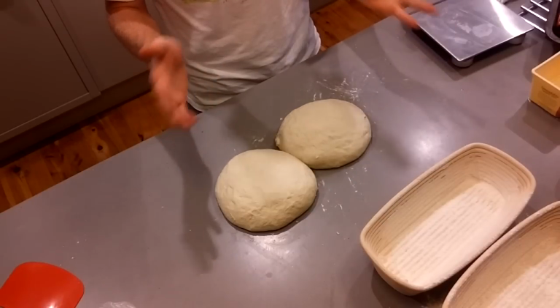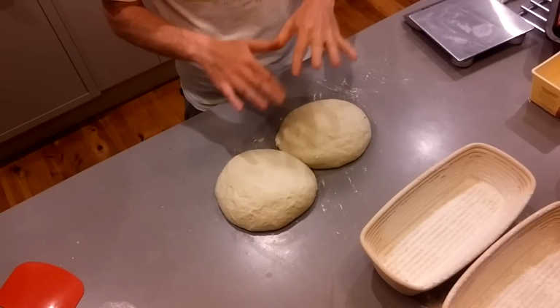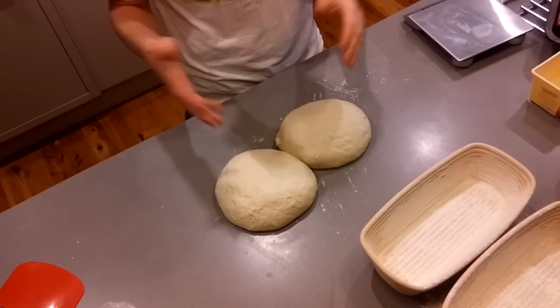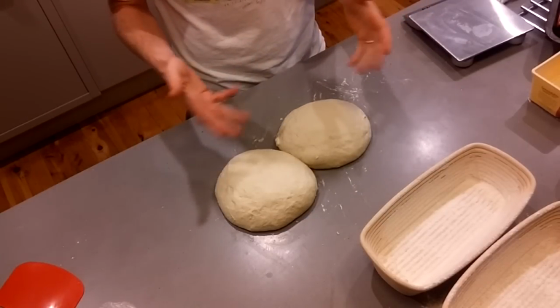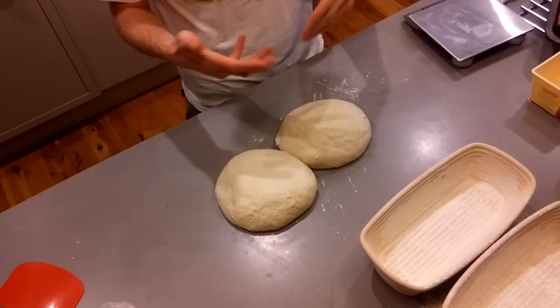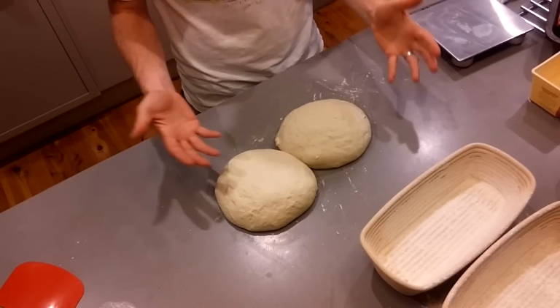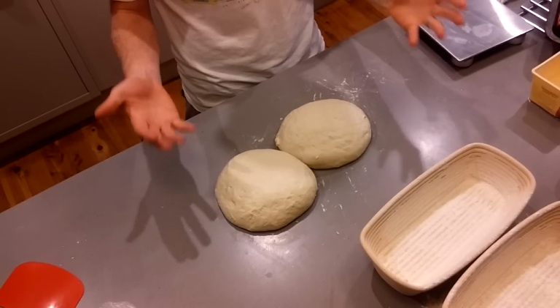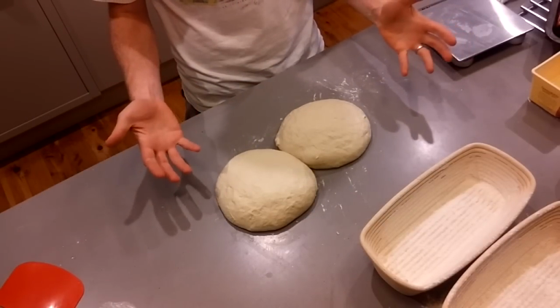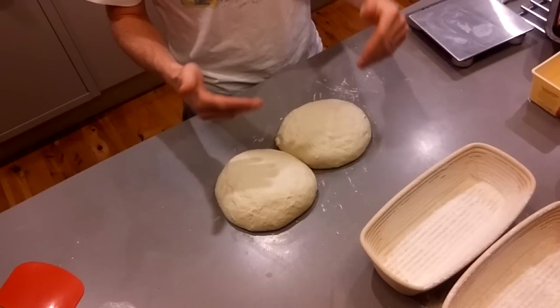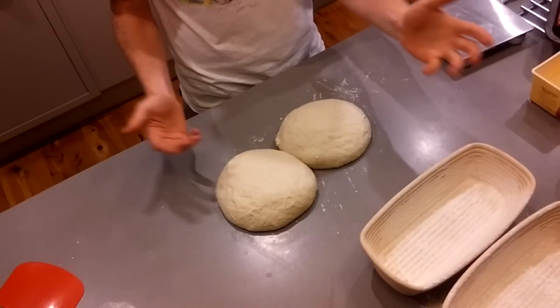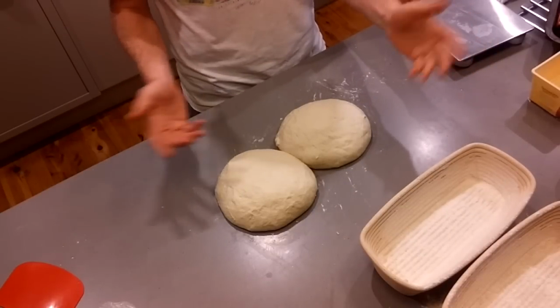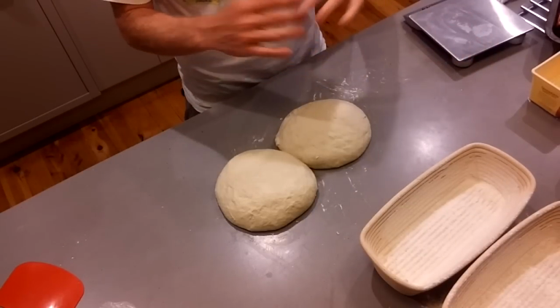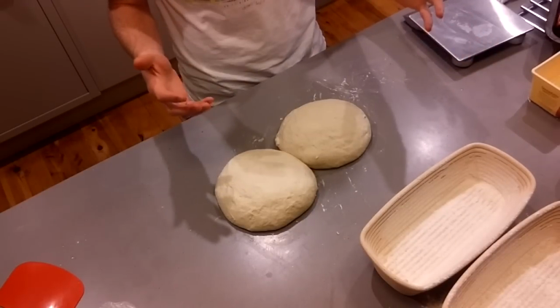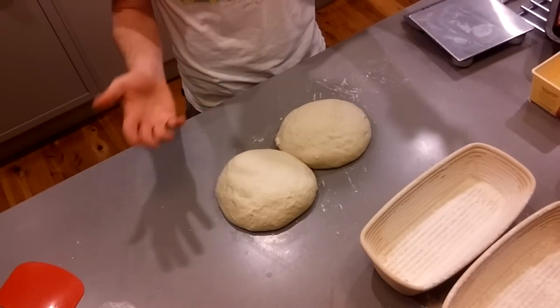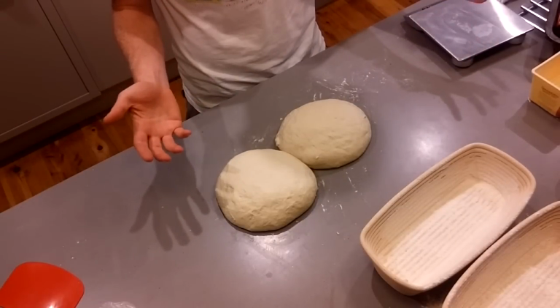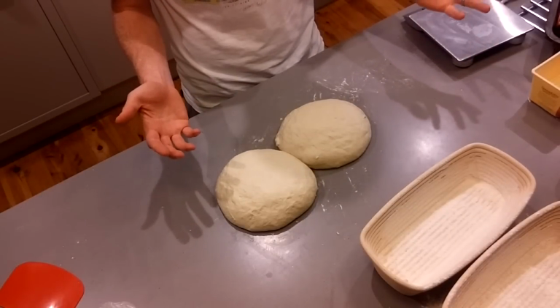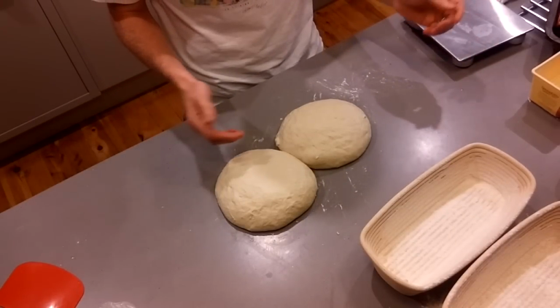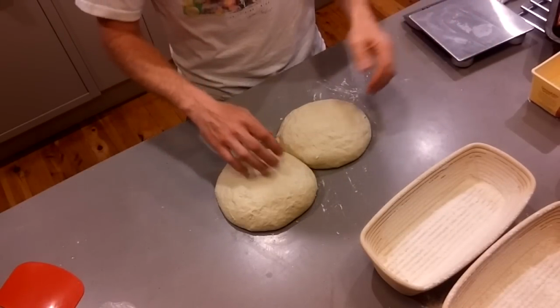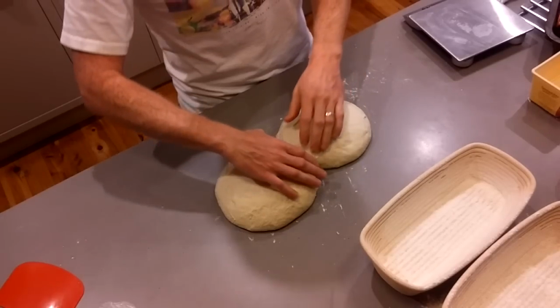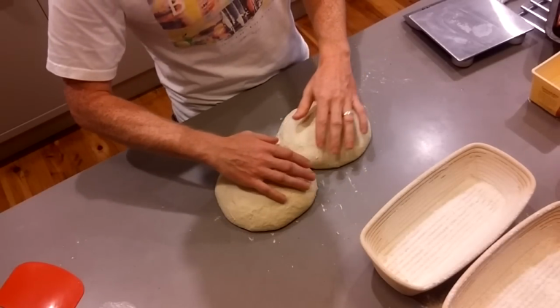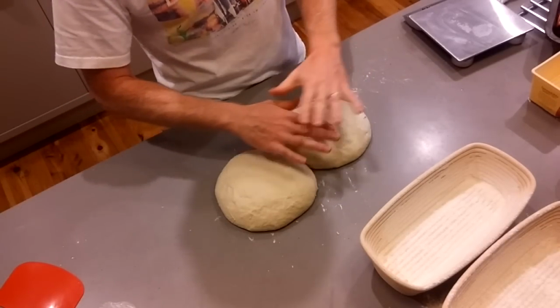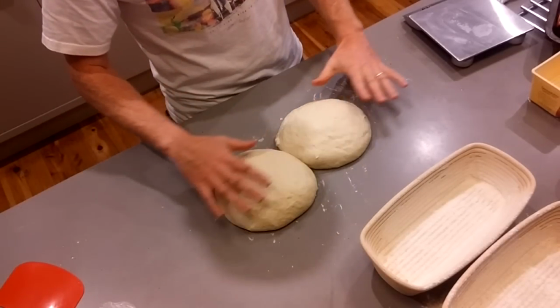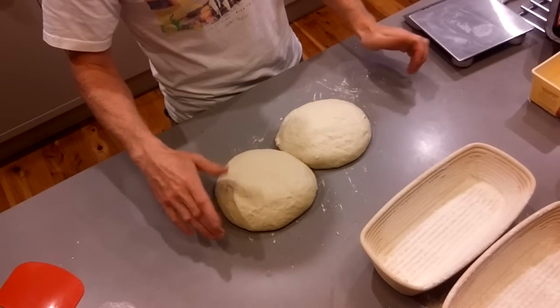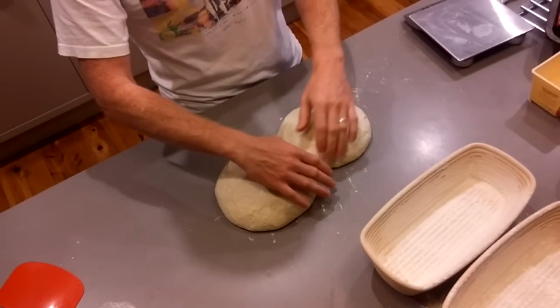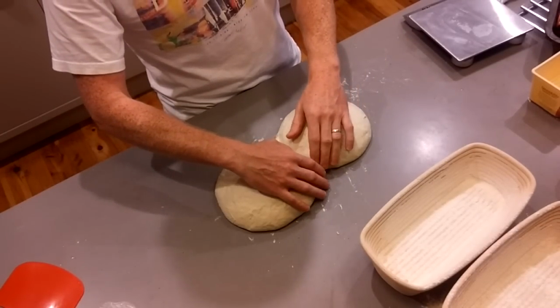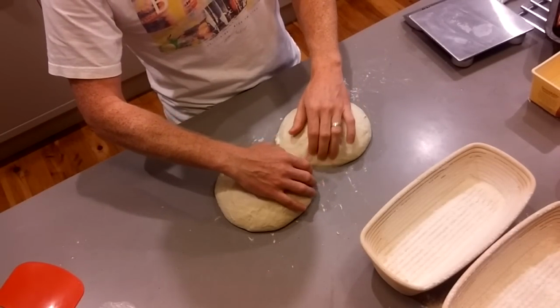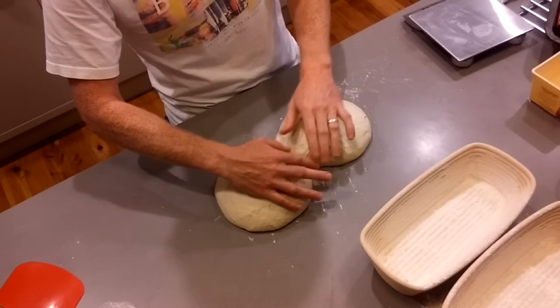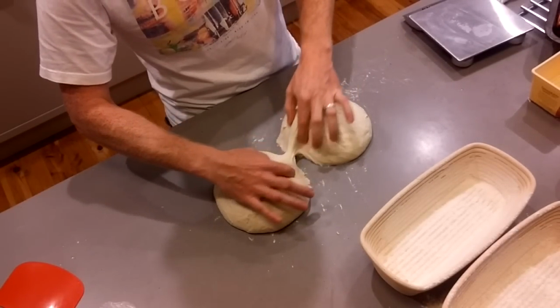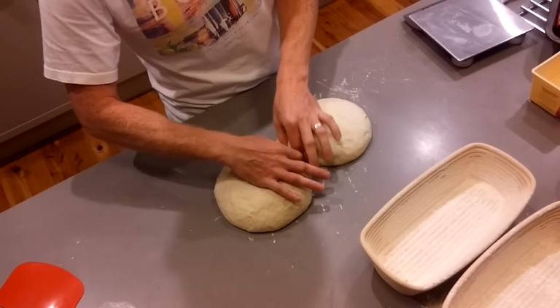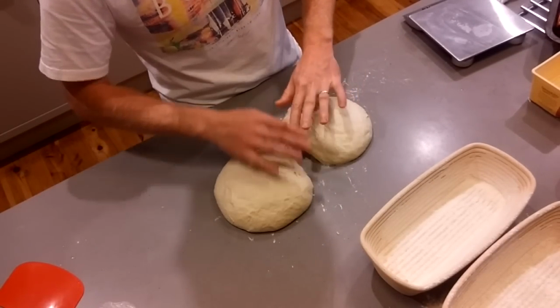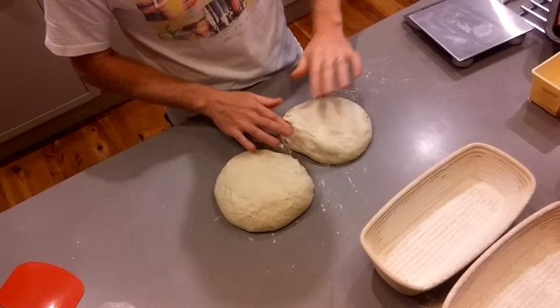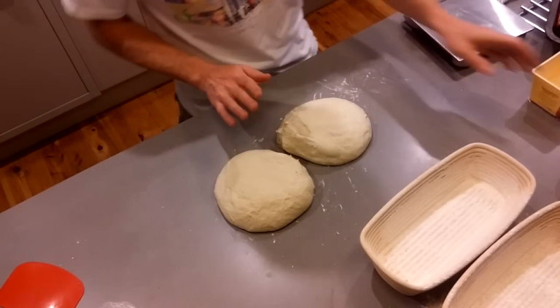We're now coming to the point at which we're going to shape it formally and put it in bannetons to second prove before we cook it. You can see they've sort of splurged together a bit, which is good, so I'll just break those back apart.